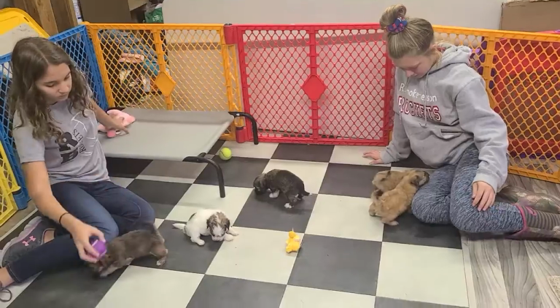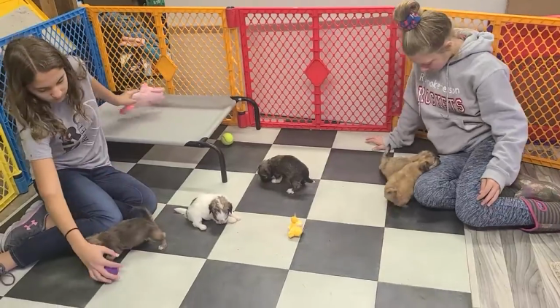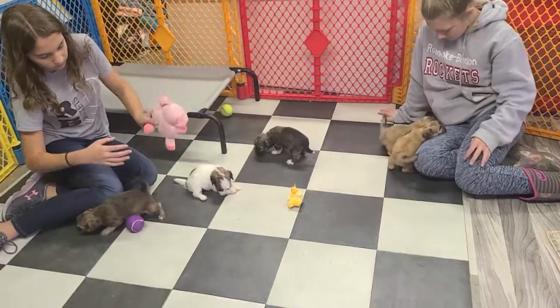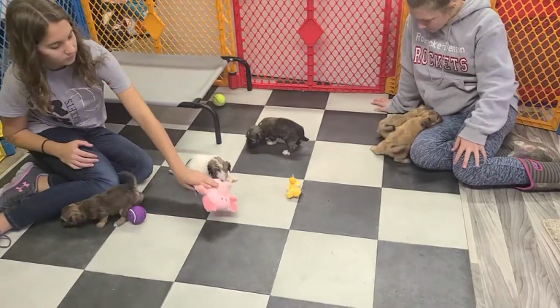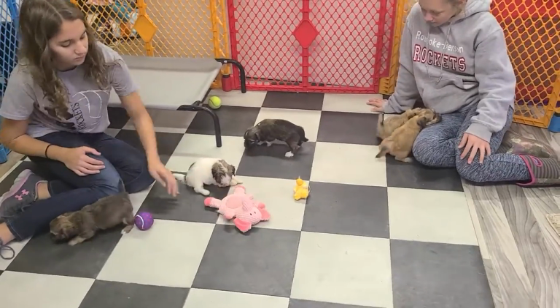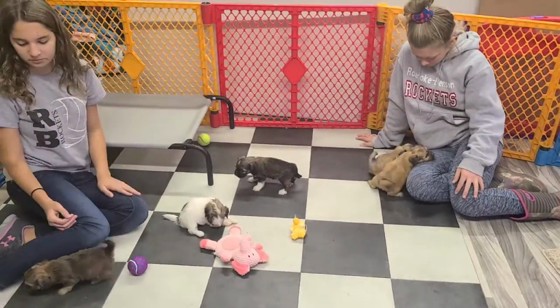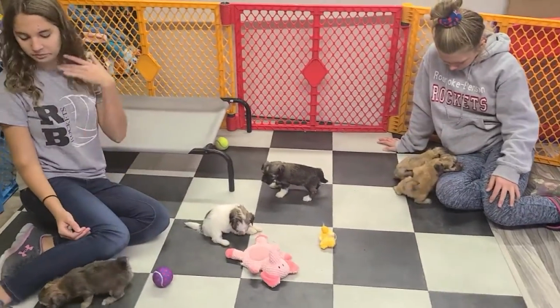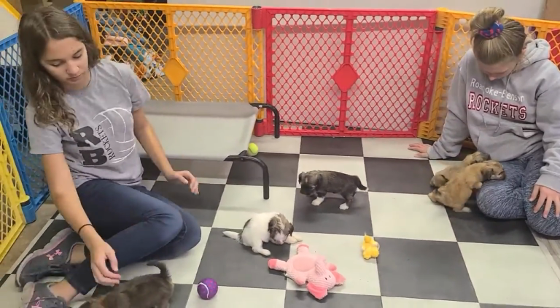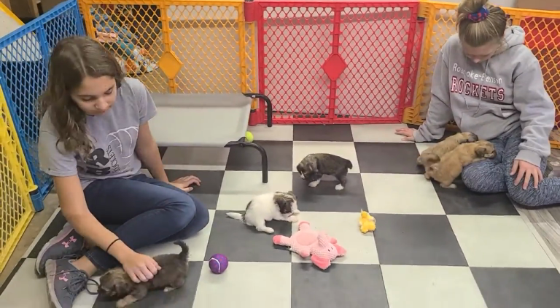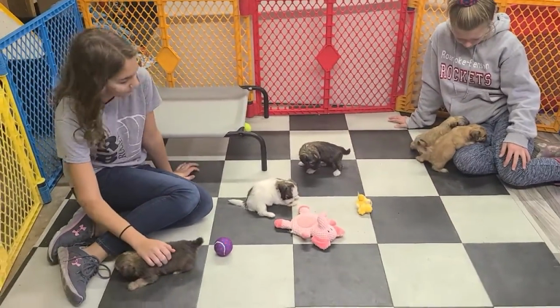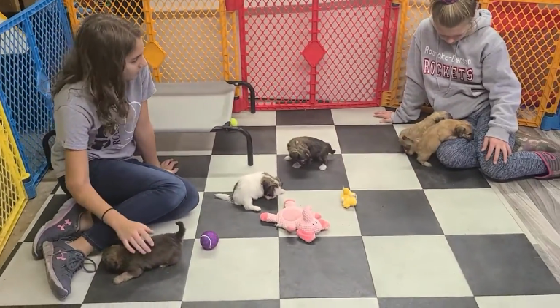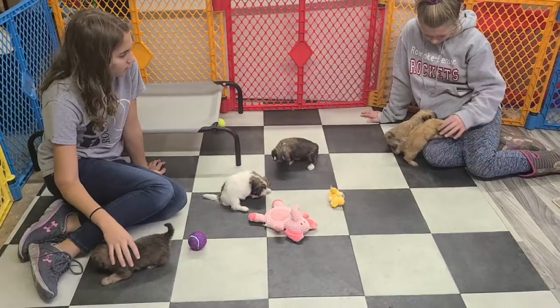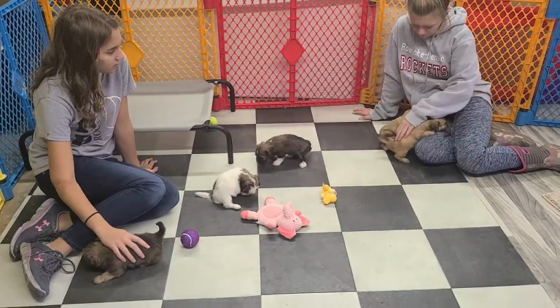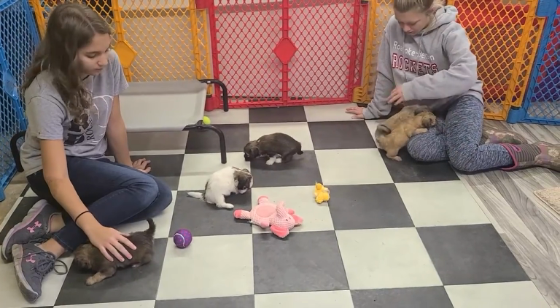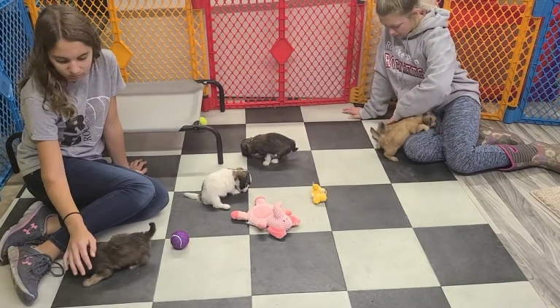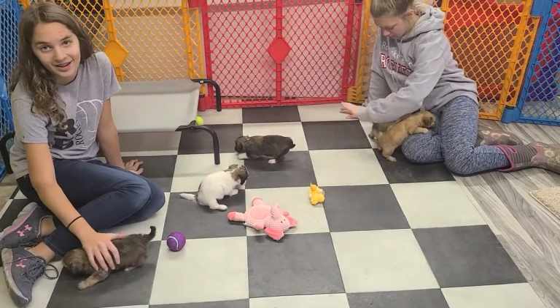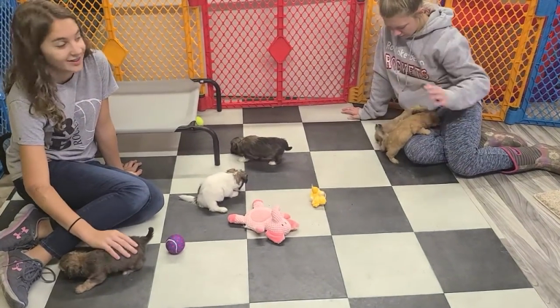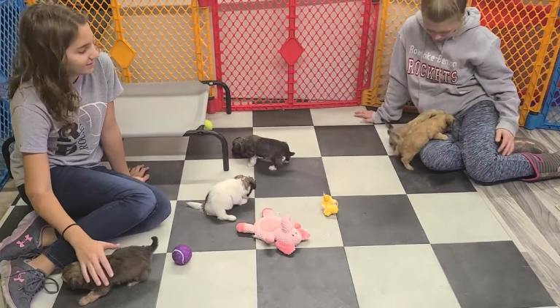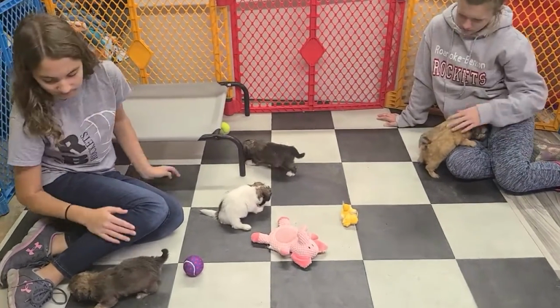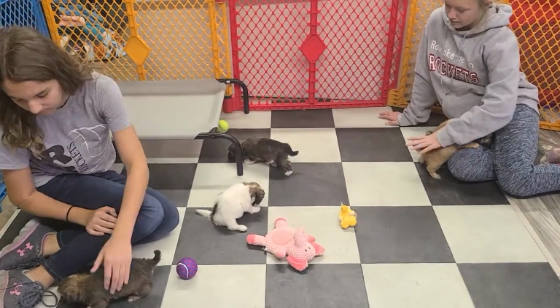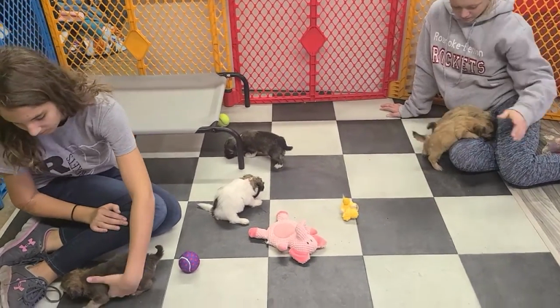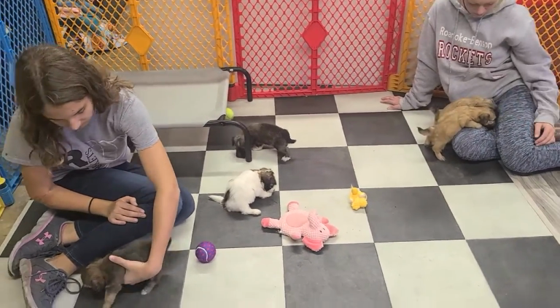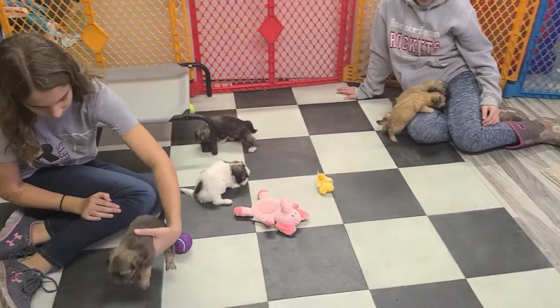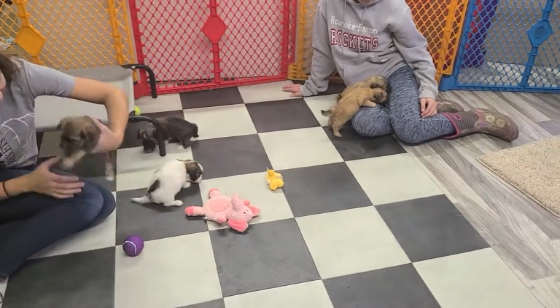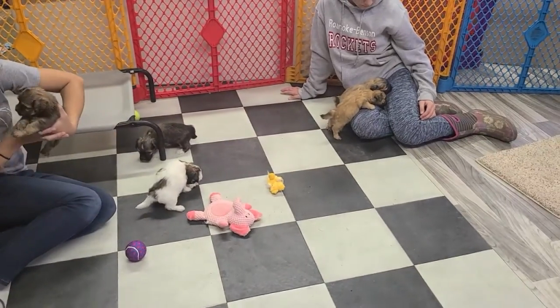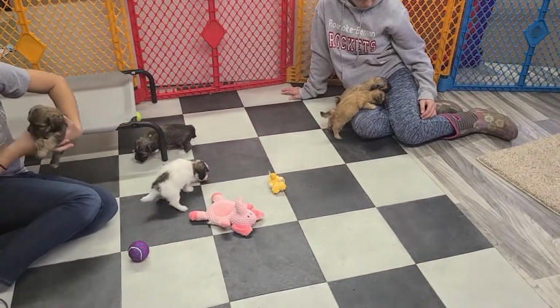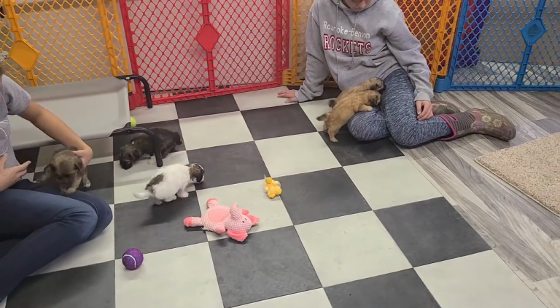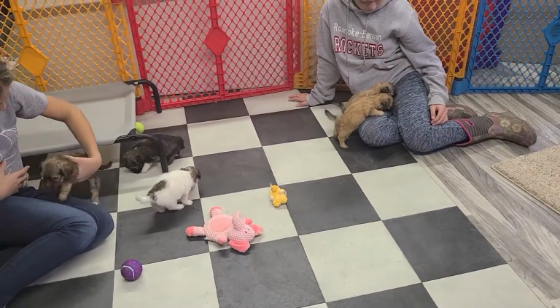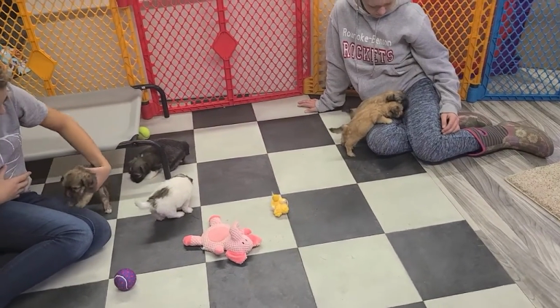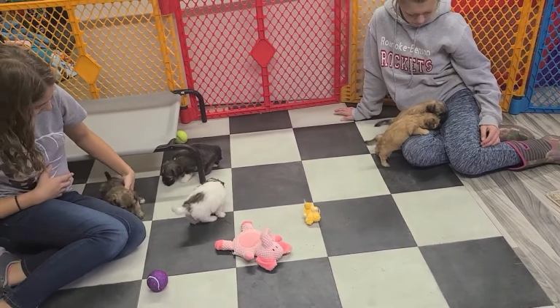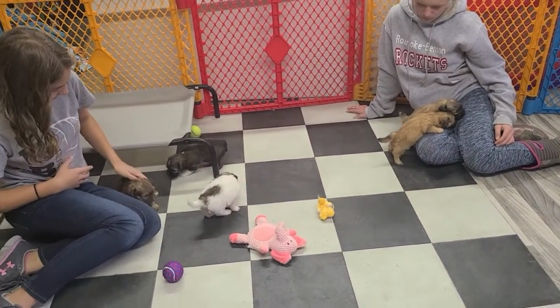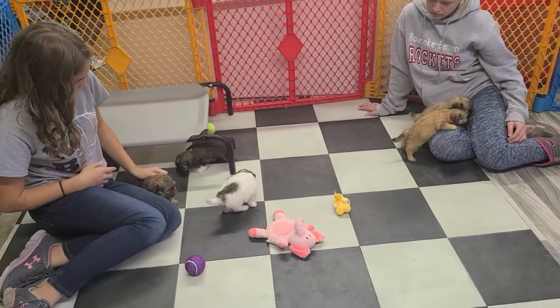Welcome back to ABCDoggie.com Studios. This is a quick update video of the C&T litter — the offspring of Riley and Skye, born on September 13th.